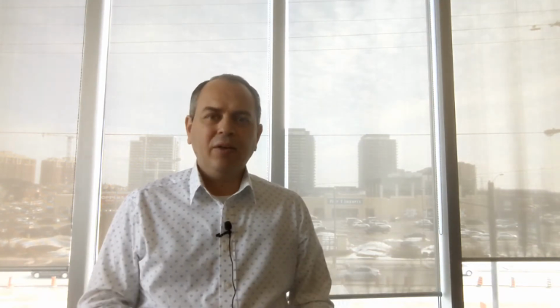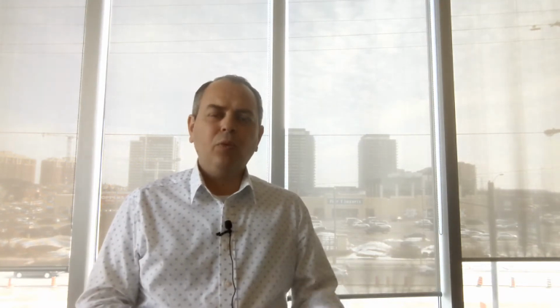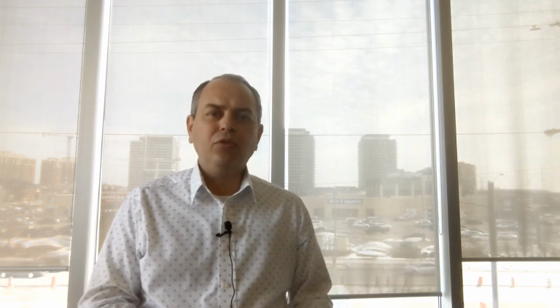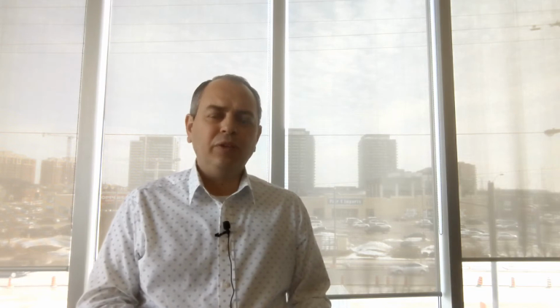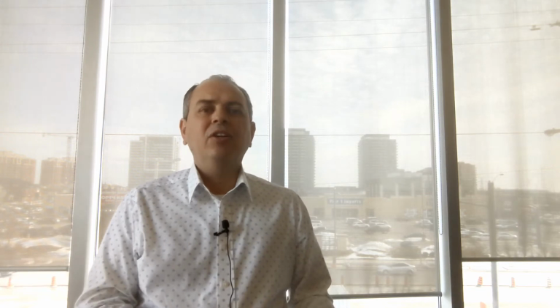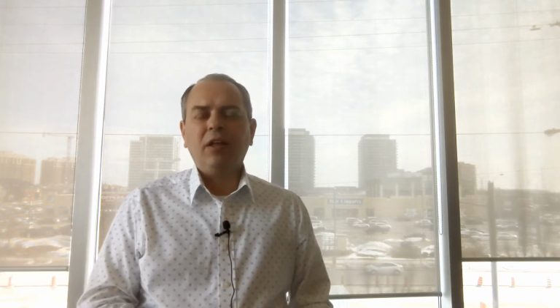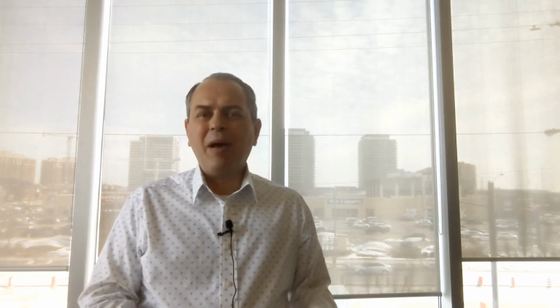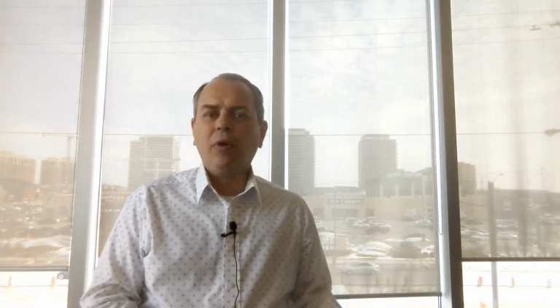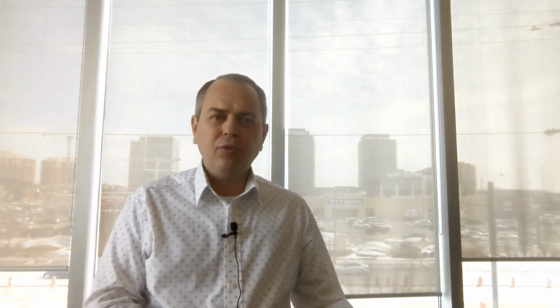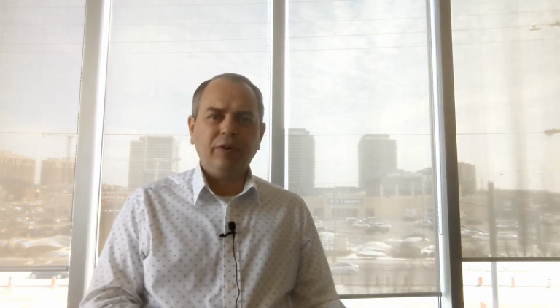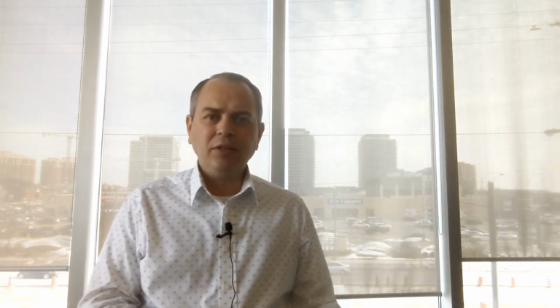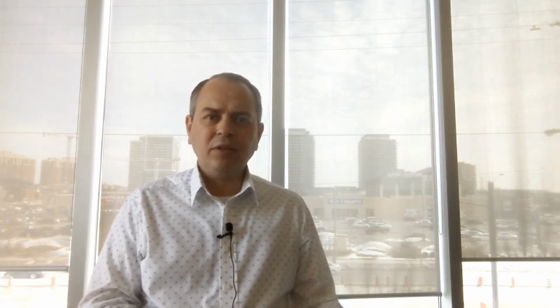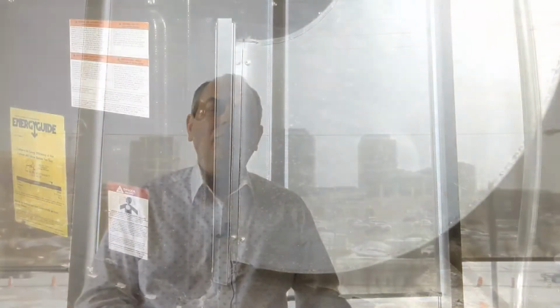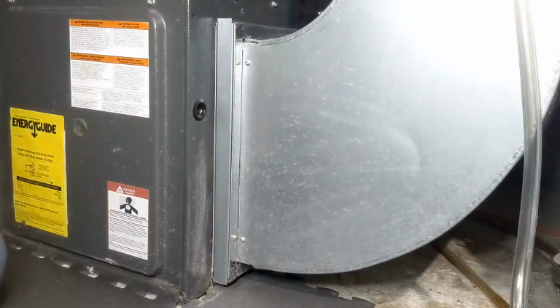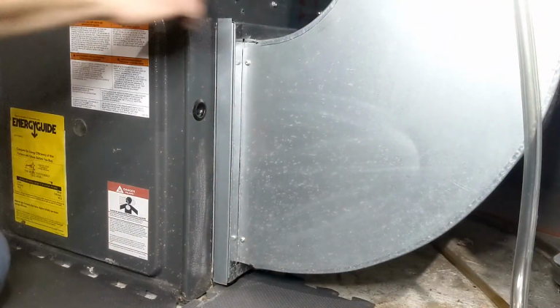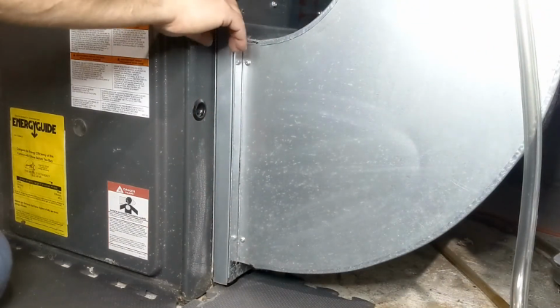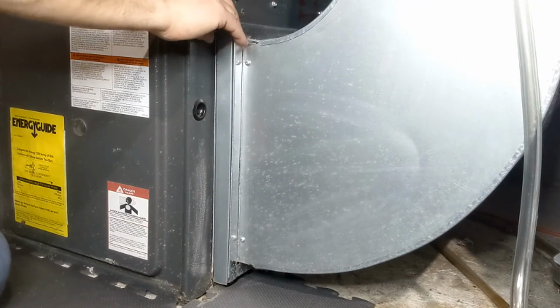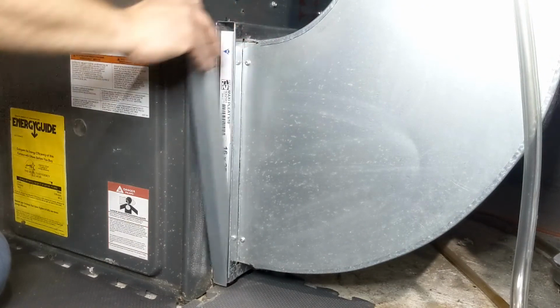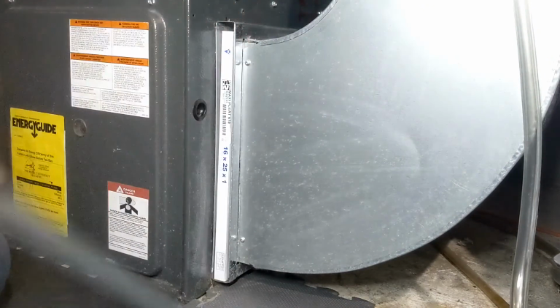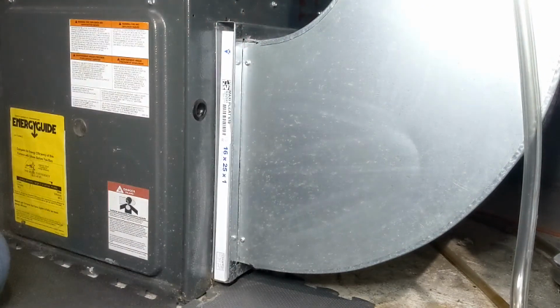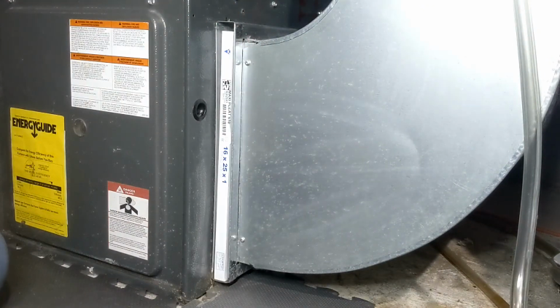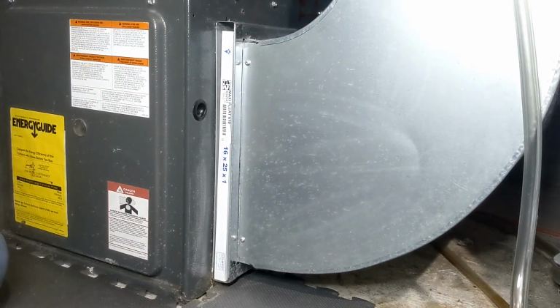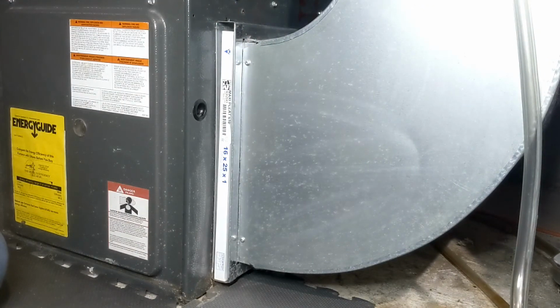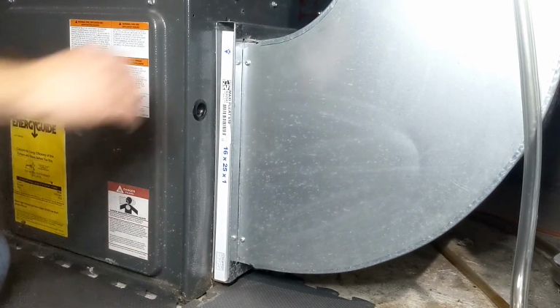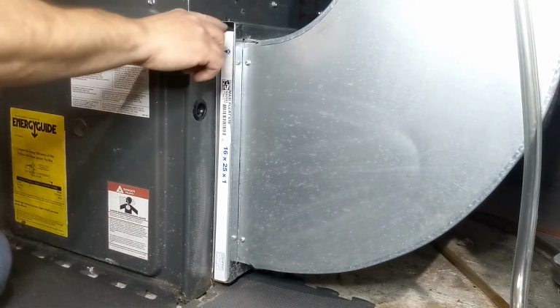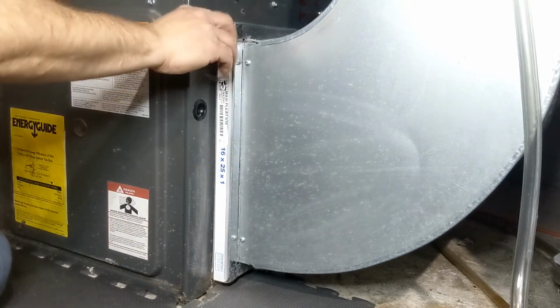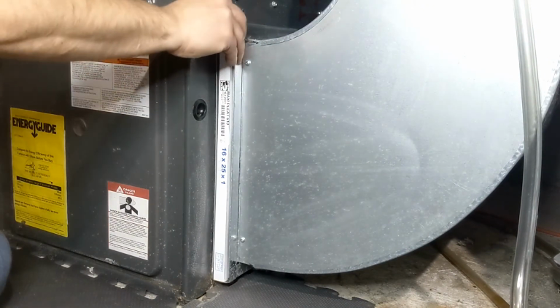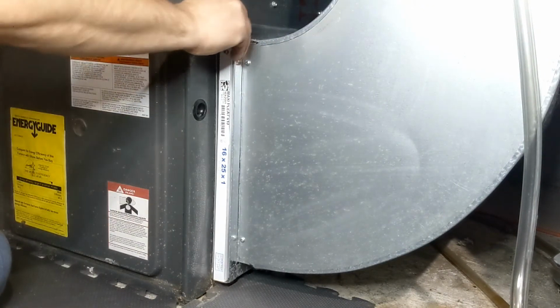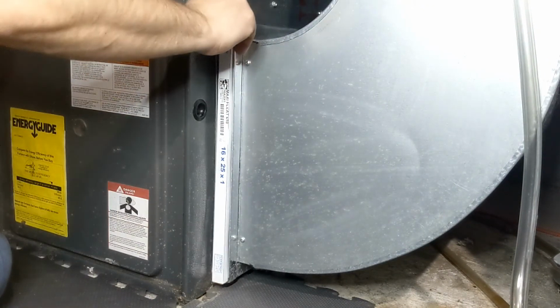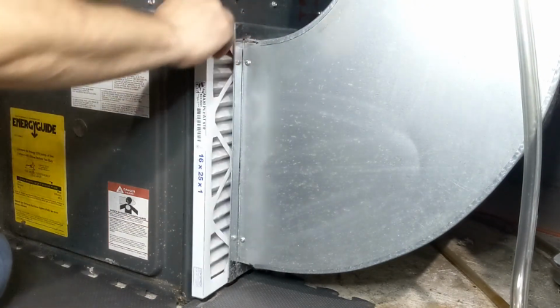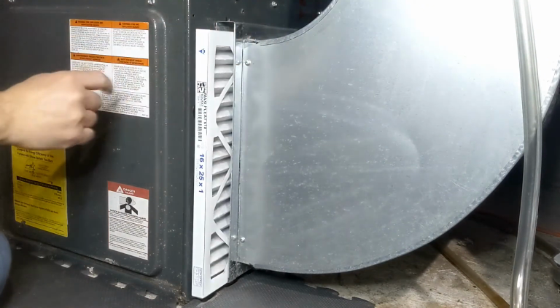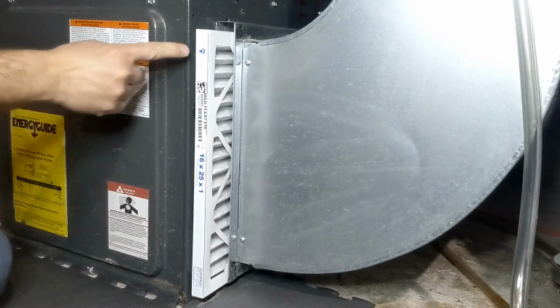What you want to do is shut the power off to the furnace, remove the cap, take the air filter out, install the new one, close the cap, and then turn the furnace back on.